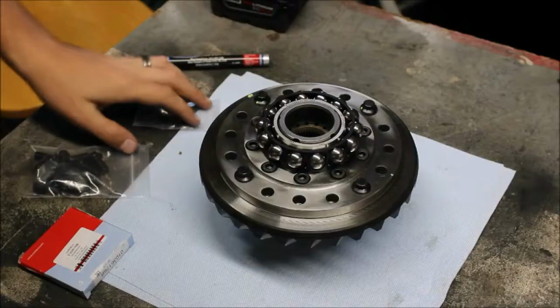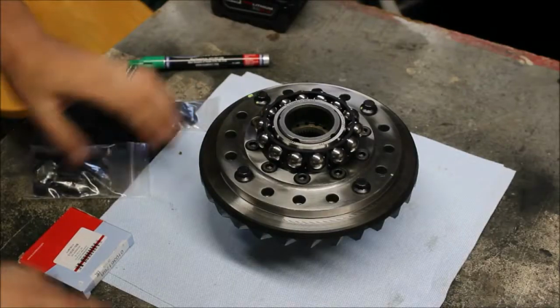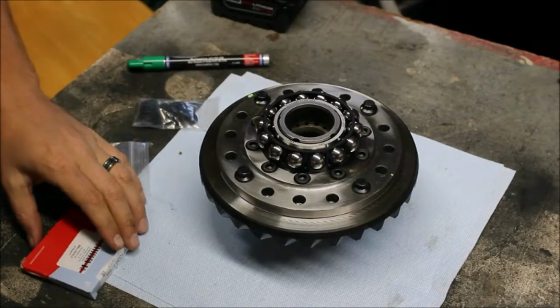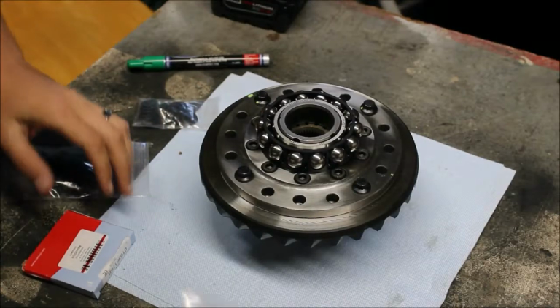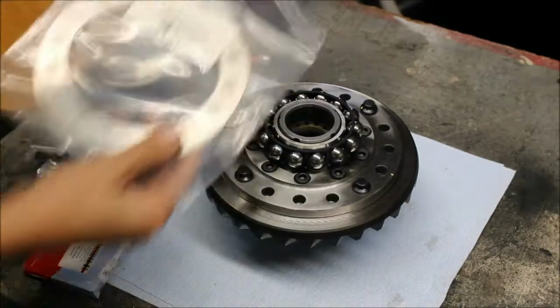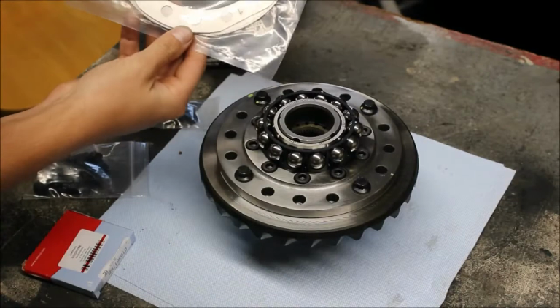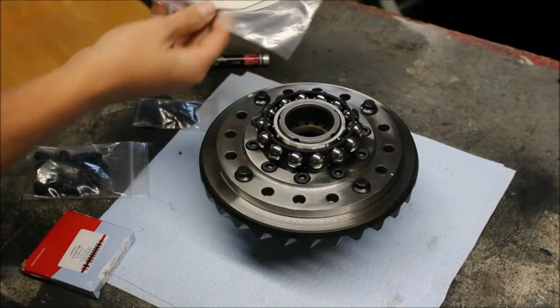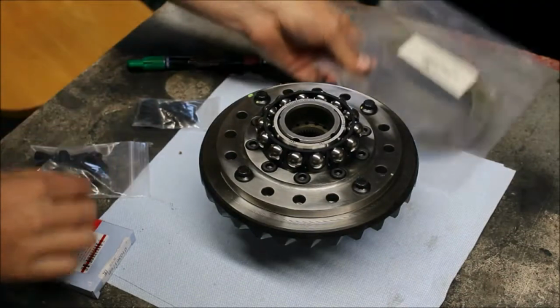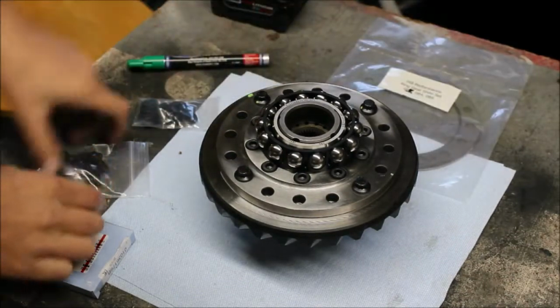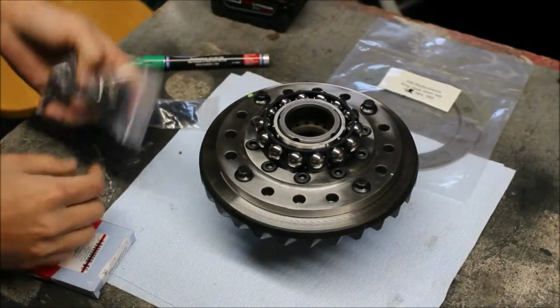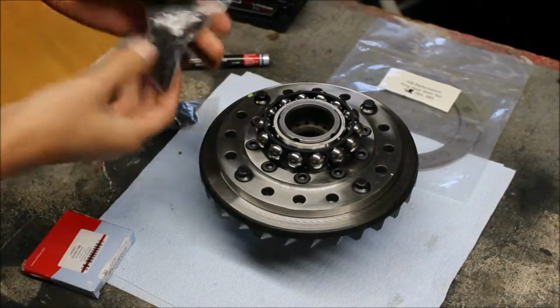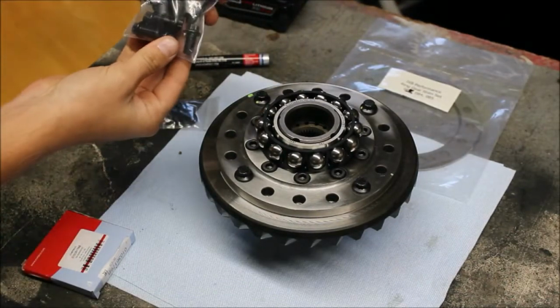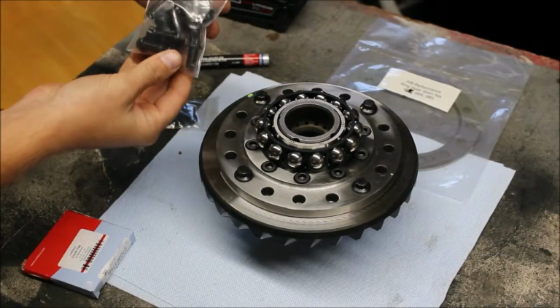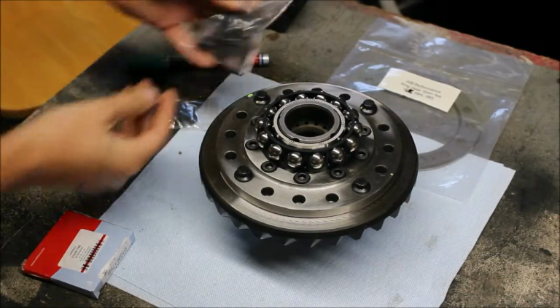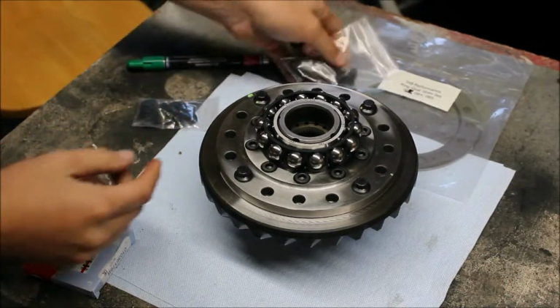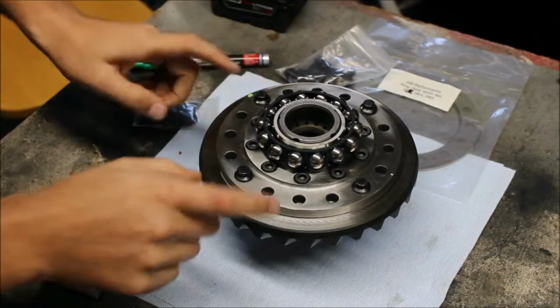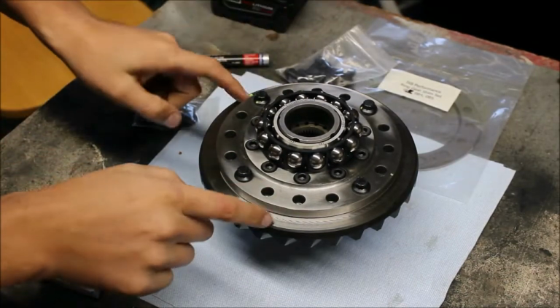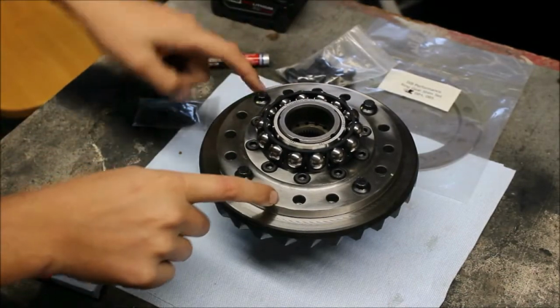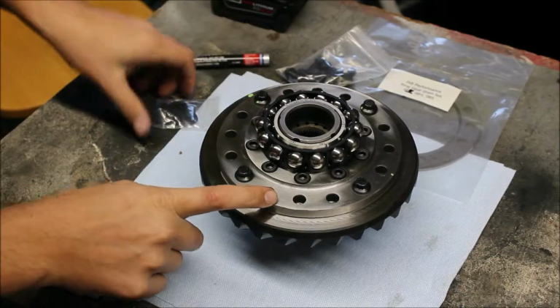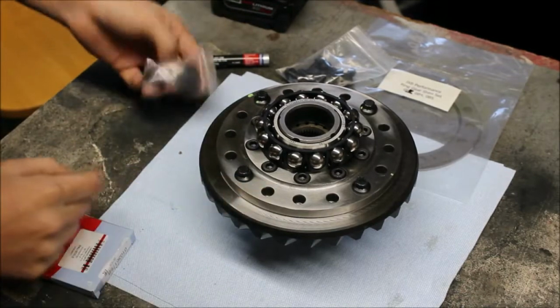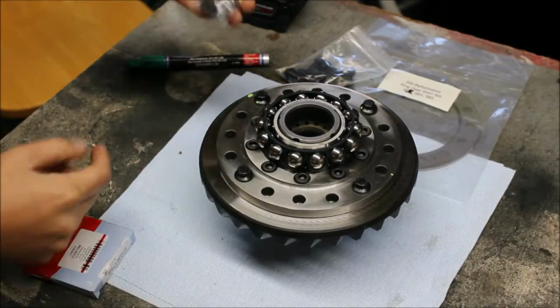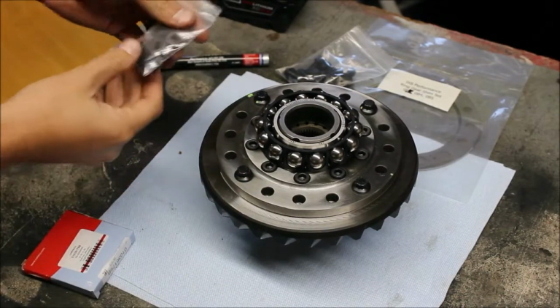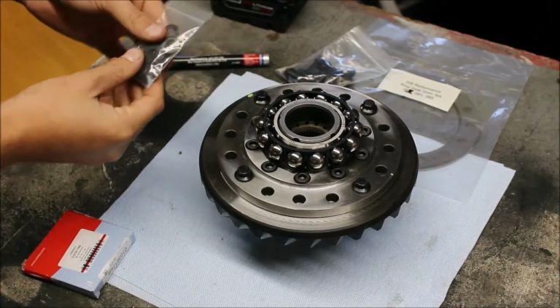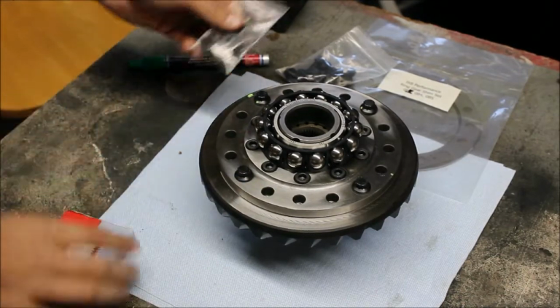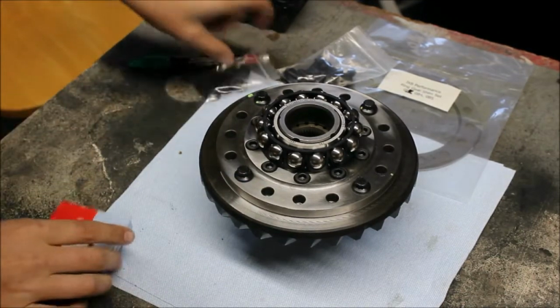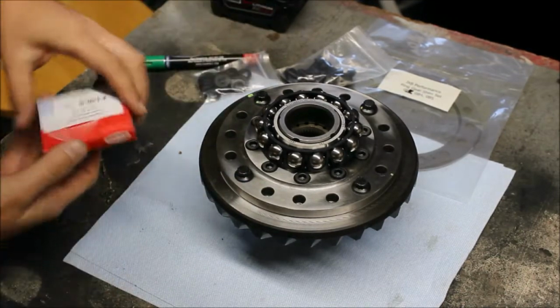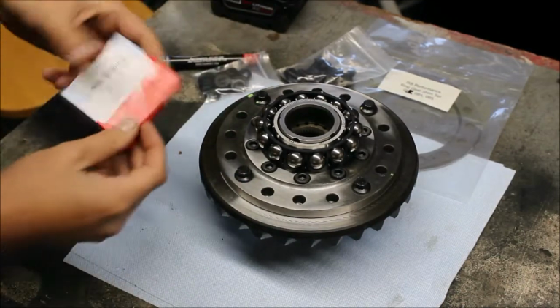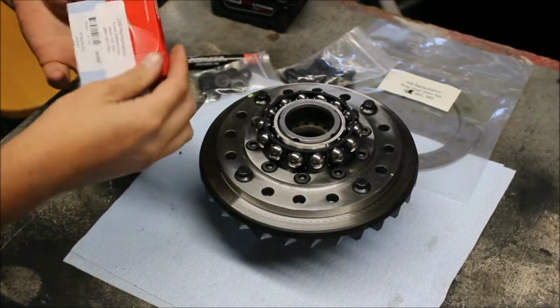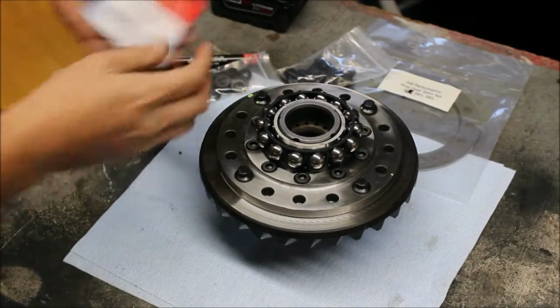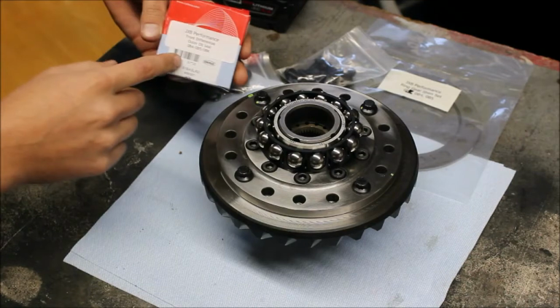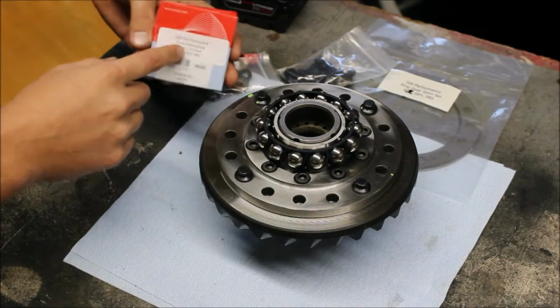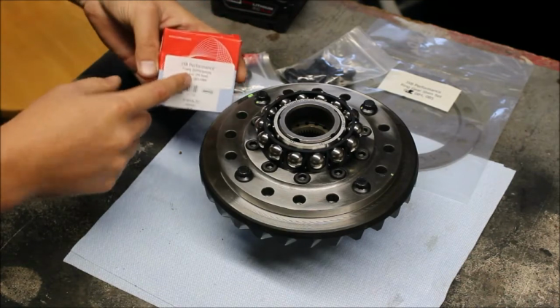When you receive your diff, you should have a shim set, the rest of the bolts that hold the ring gear onto the flange, a pack of washers we'll get to later, and you'll also have an outer oil seal.